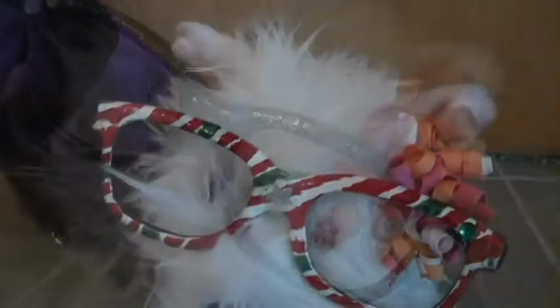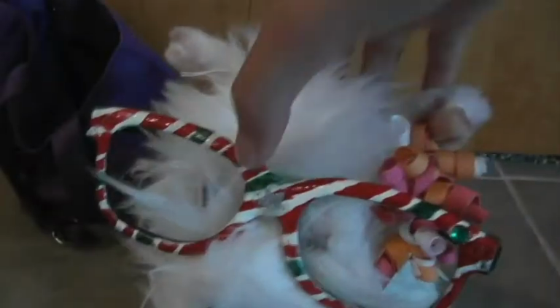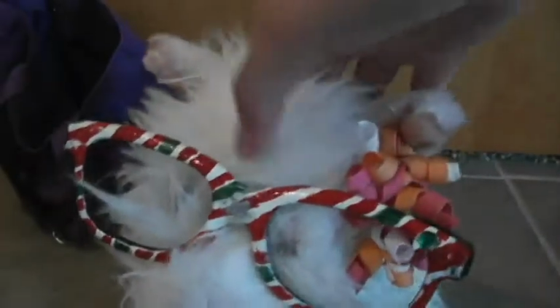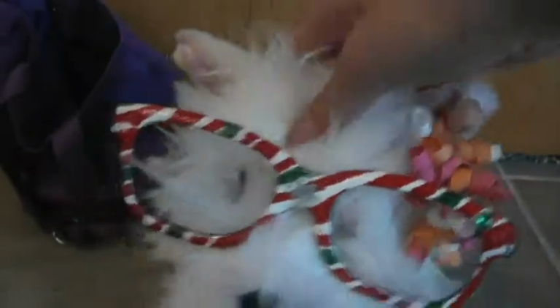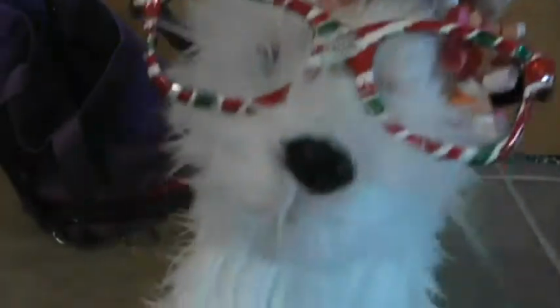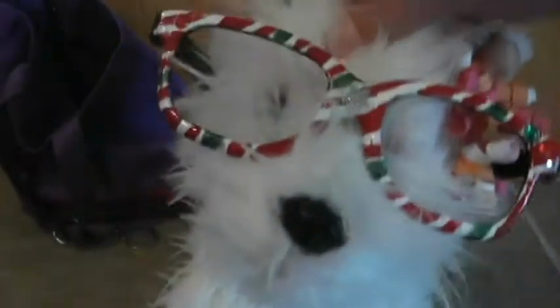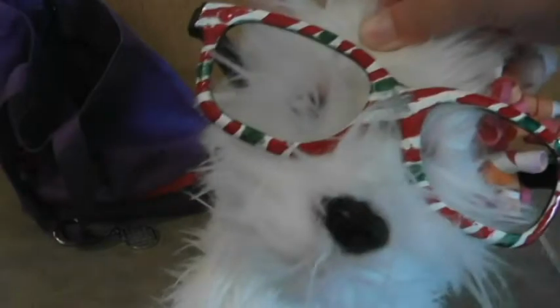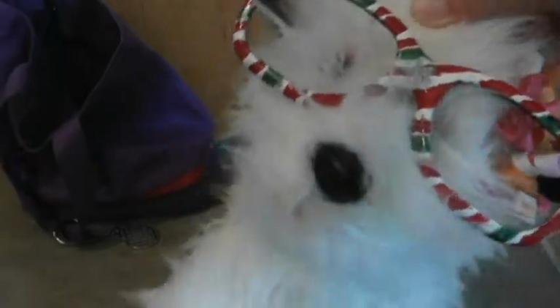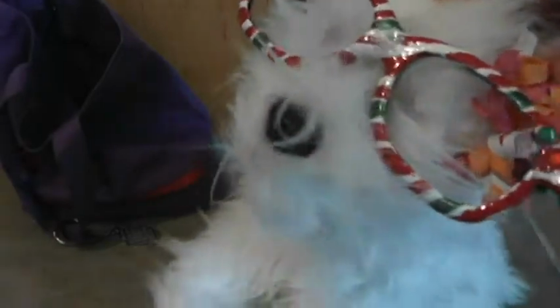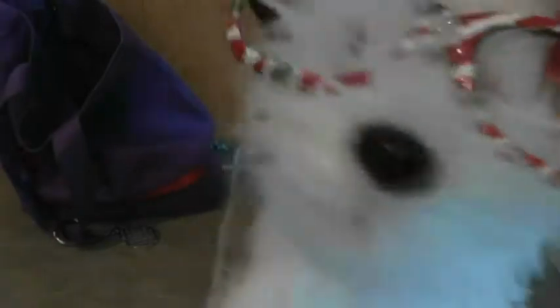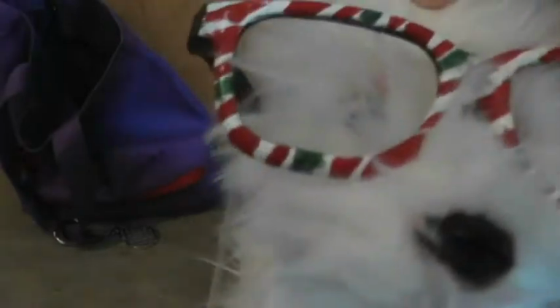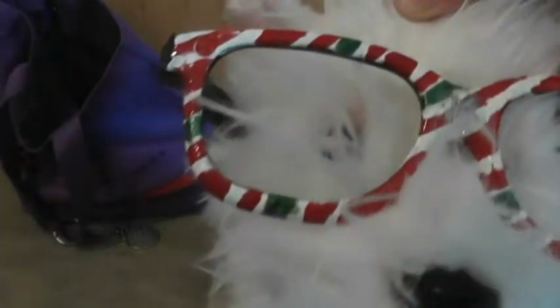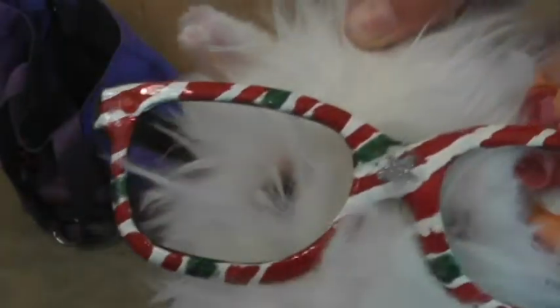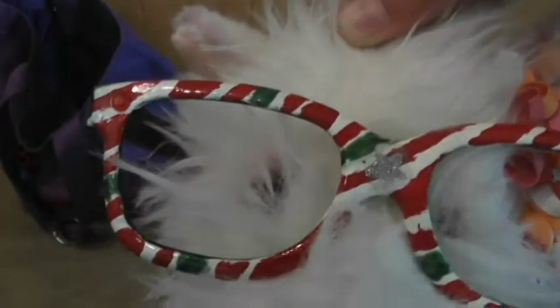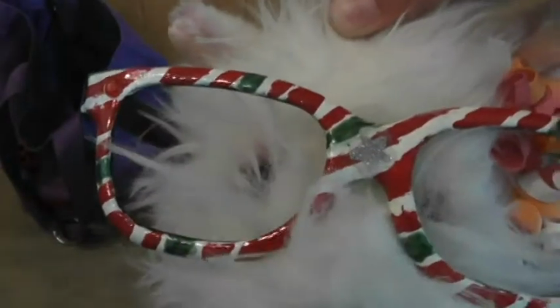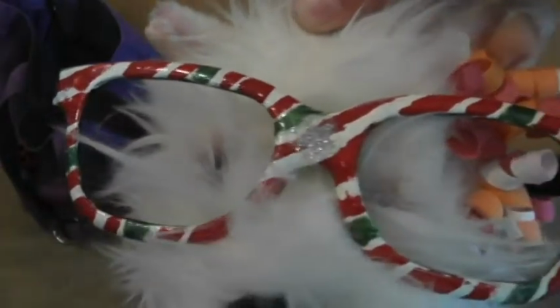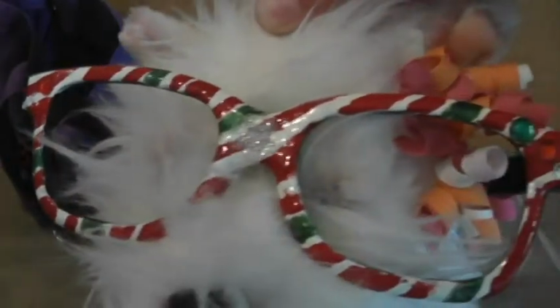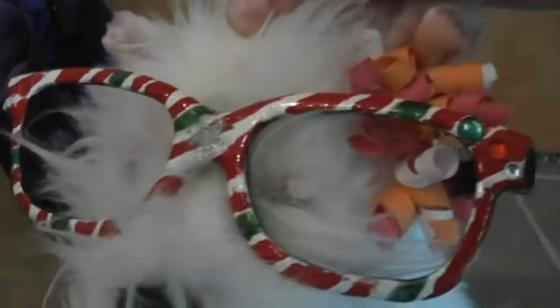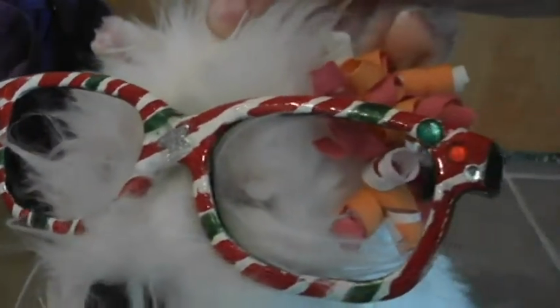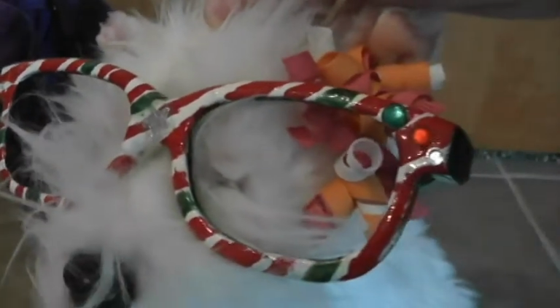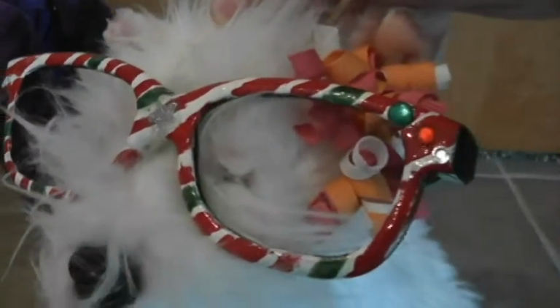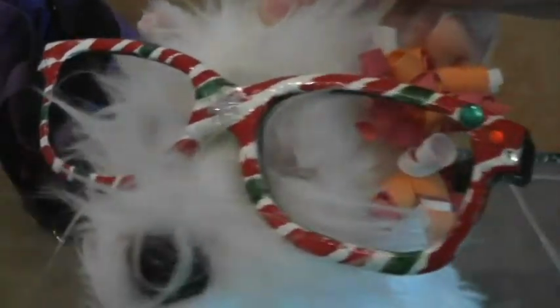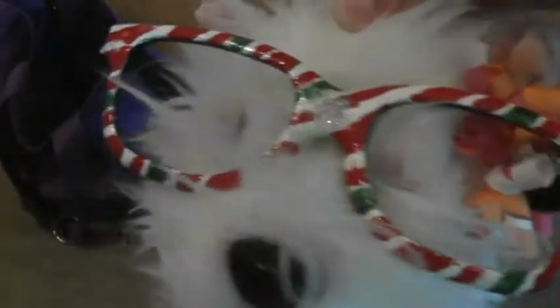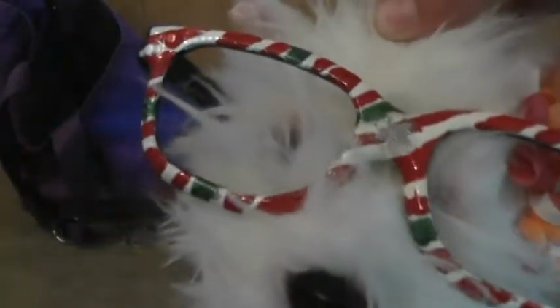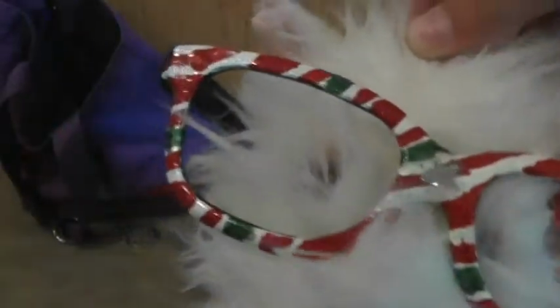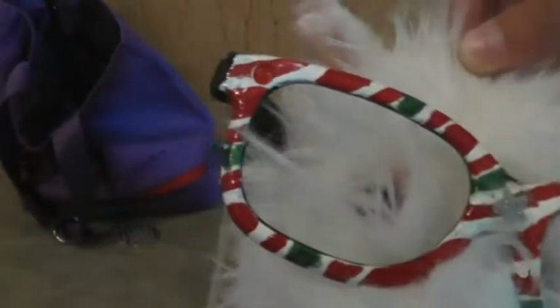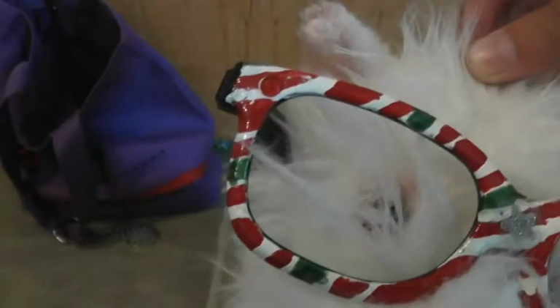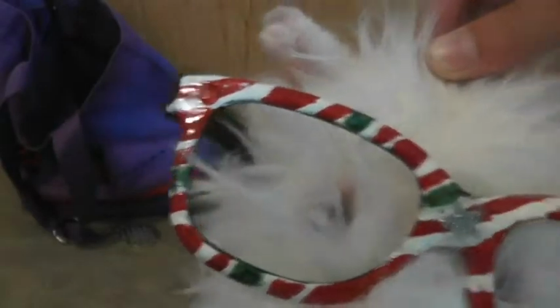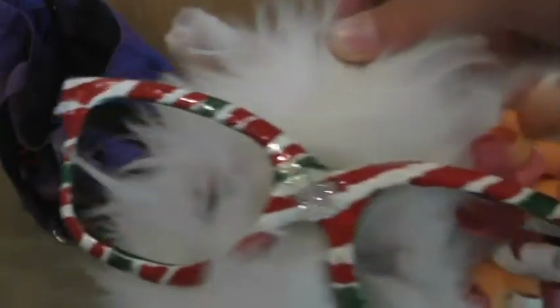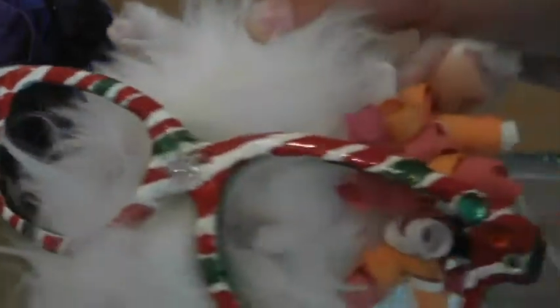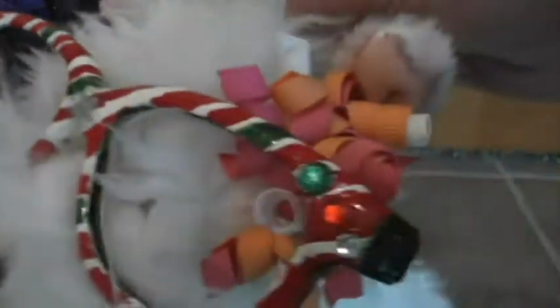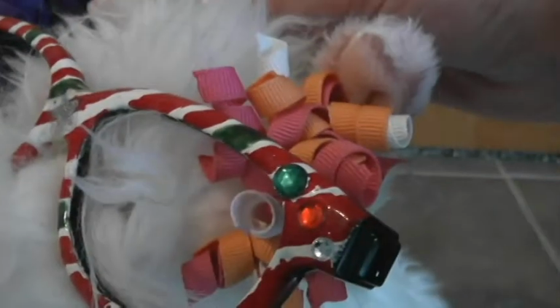Our next pair is these Christmas peppermint ones. They also have some rhinestones on them.